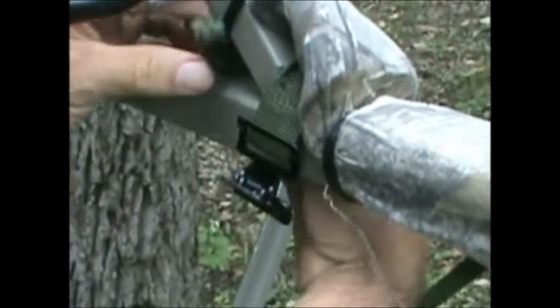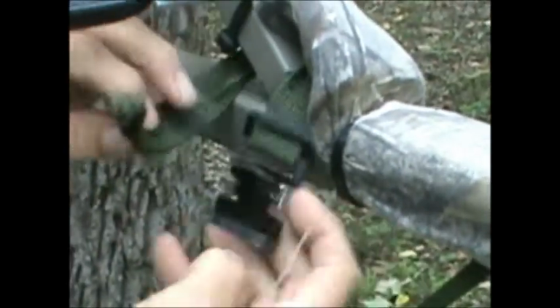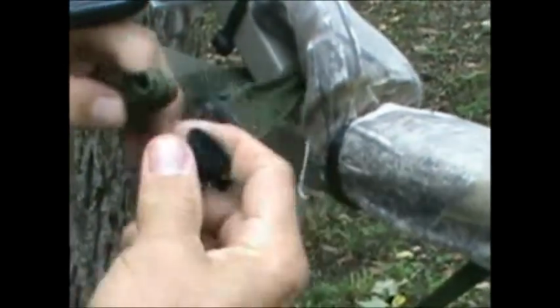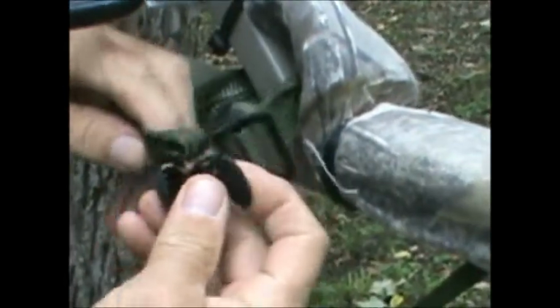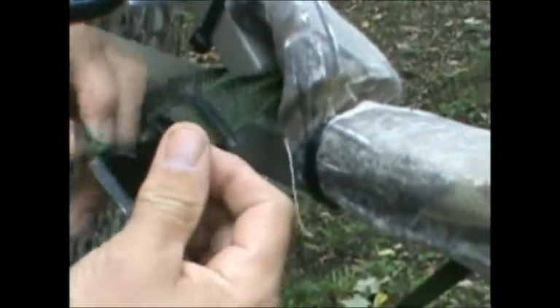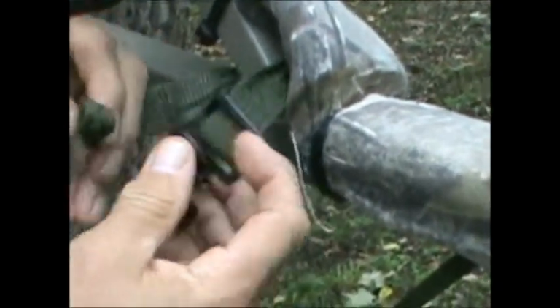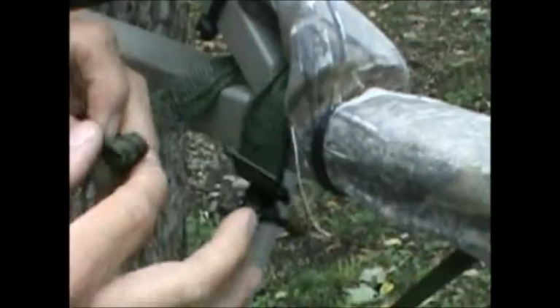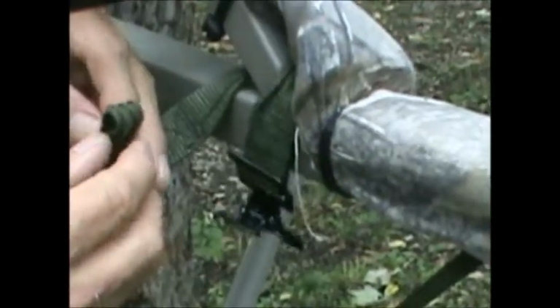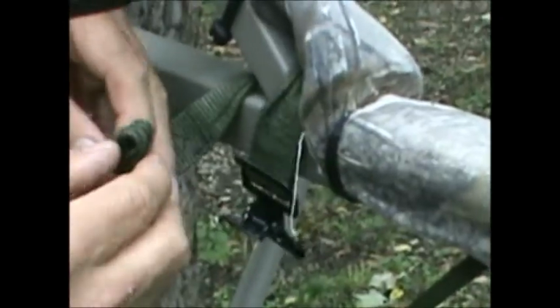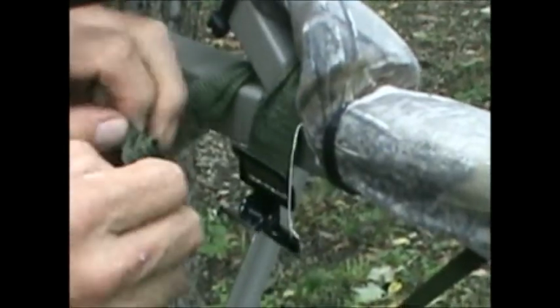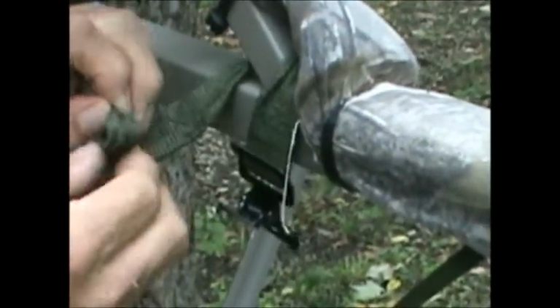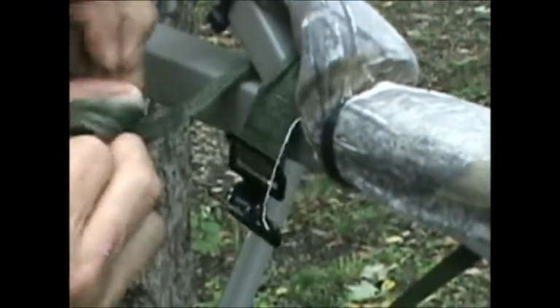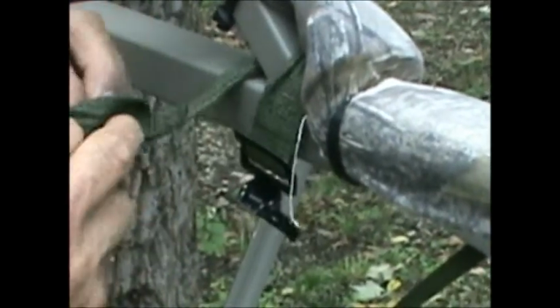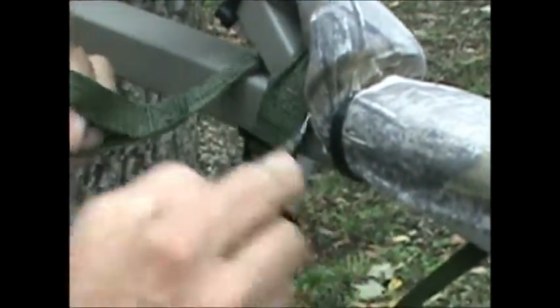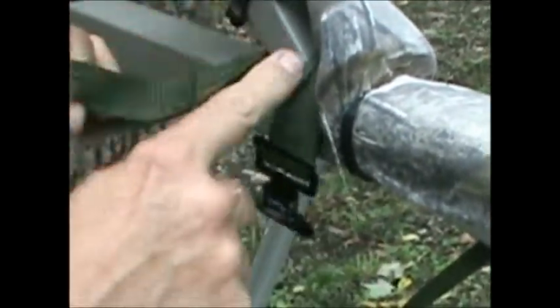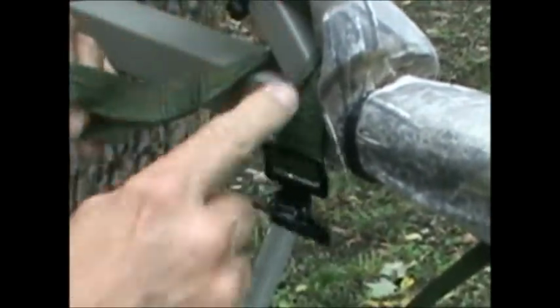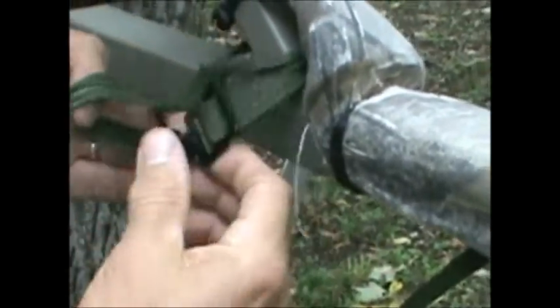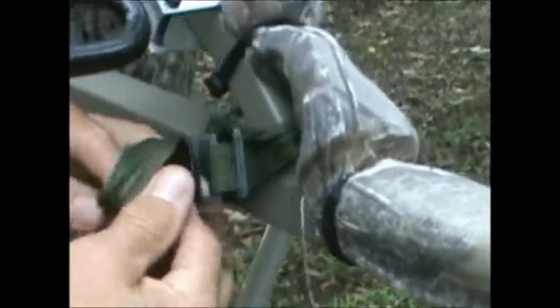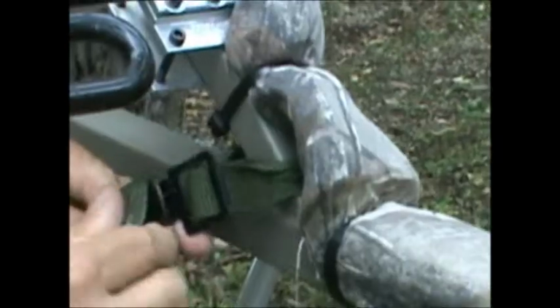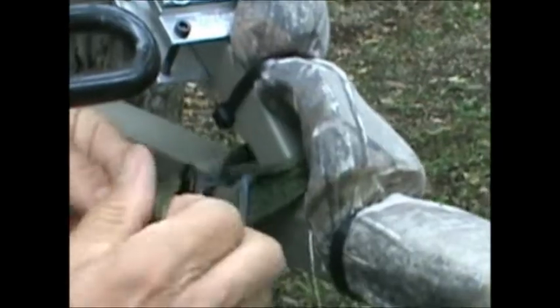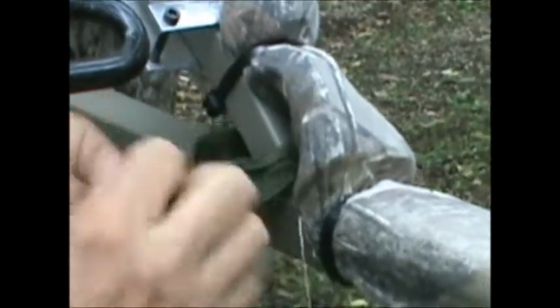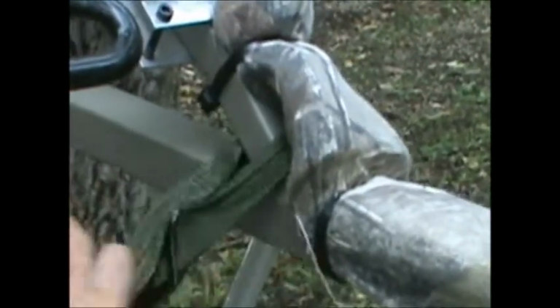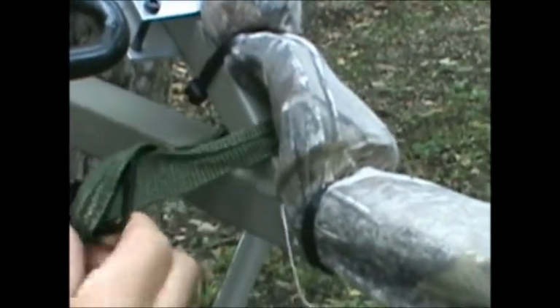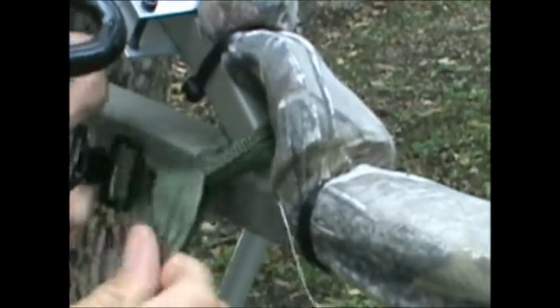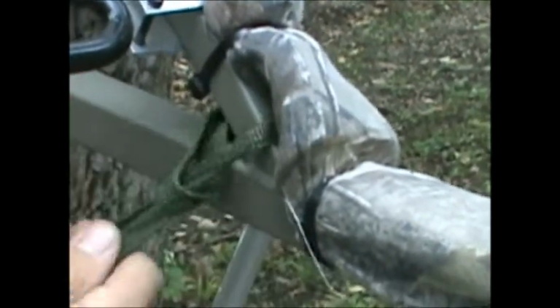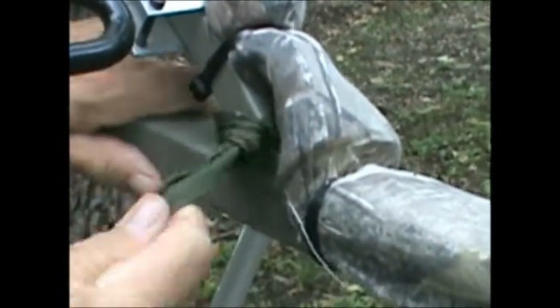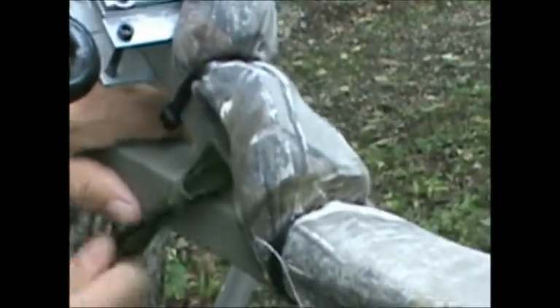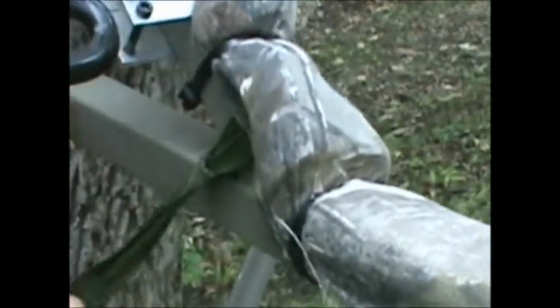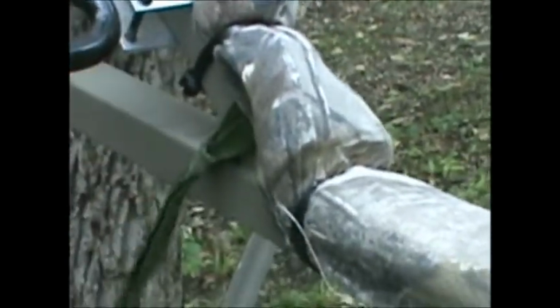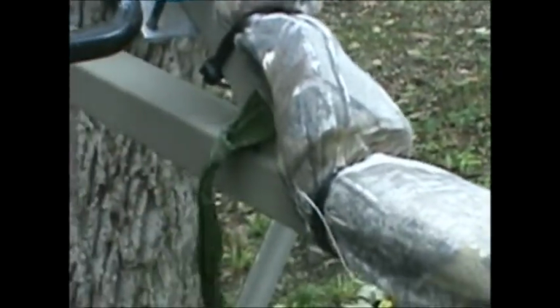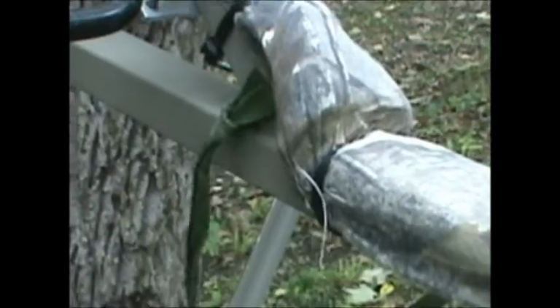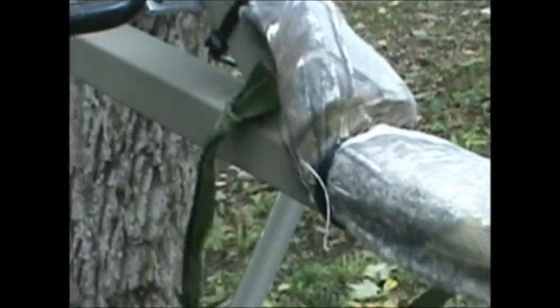Put the strap through itself, through the T-buckle, through the loop, and cinch it down. Now just connect the two pieces together.